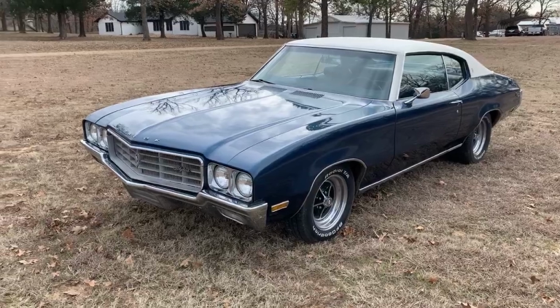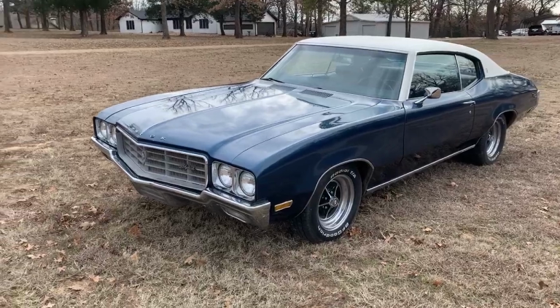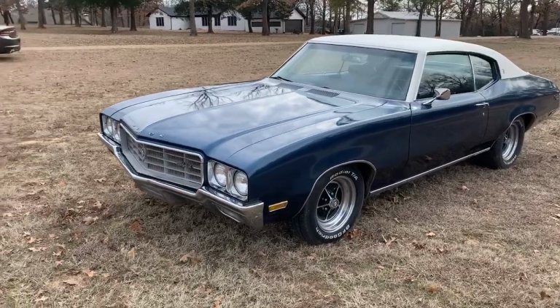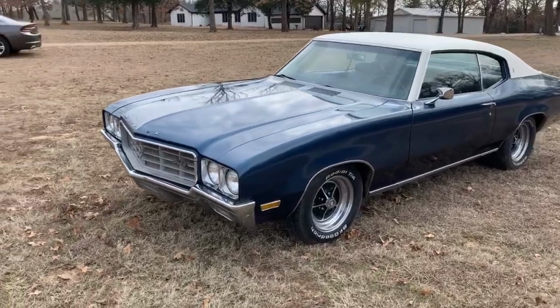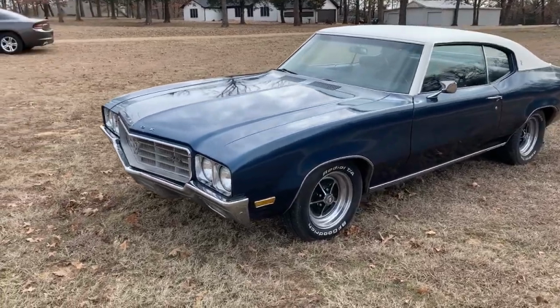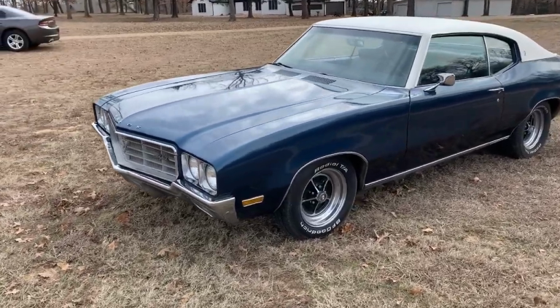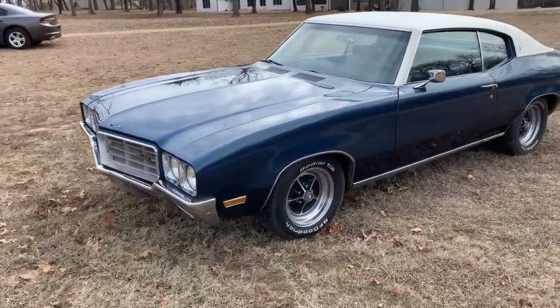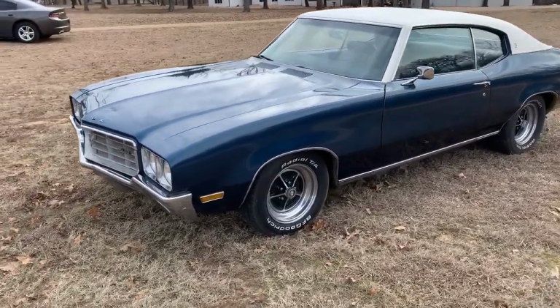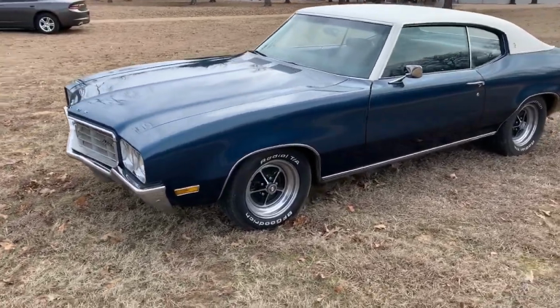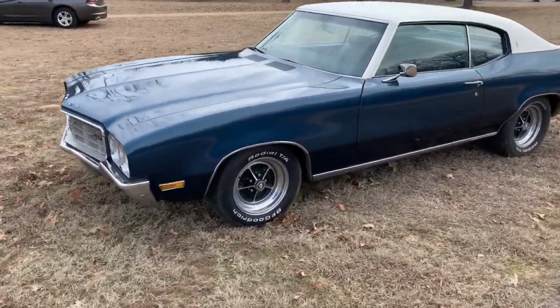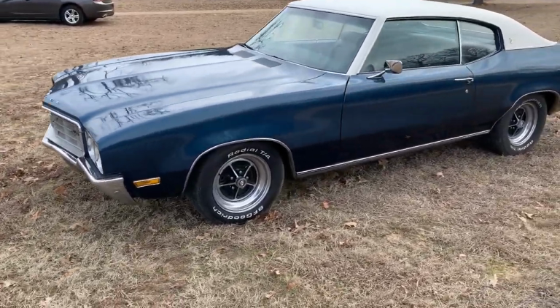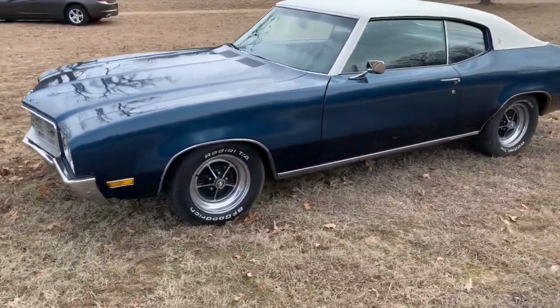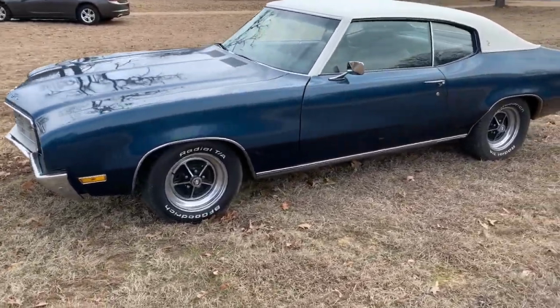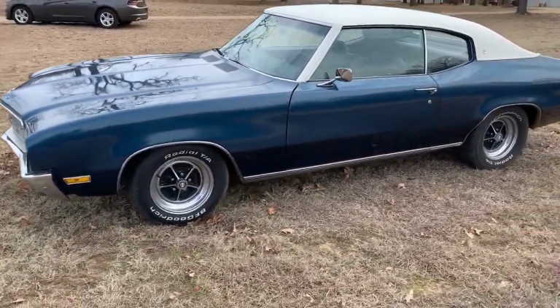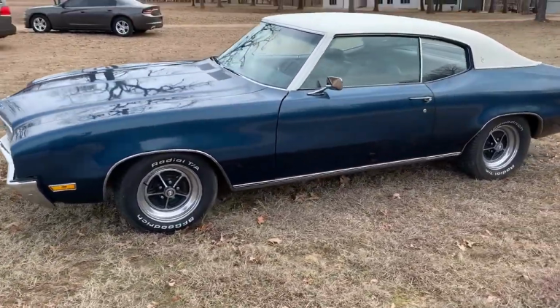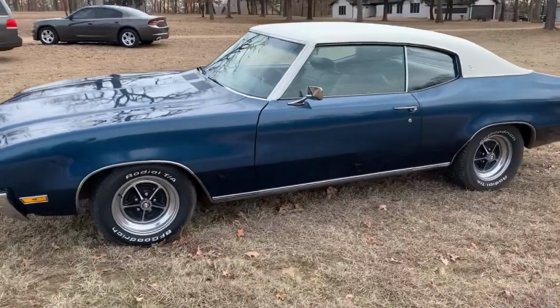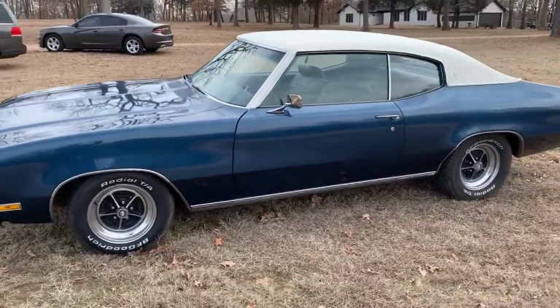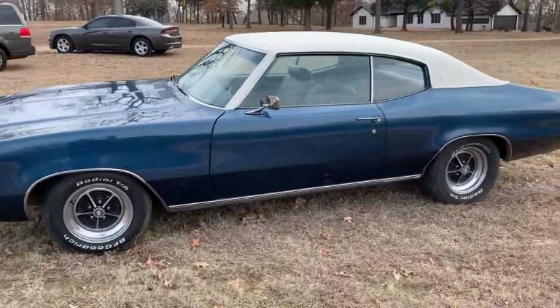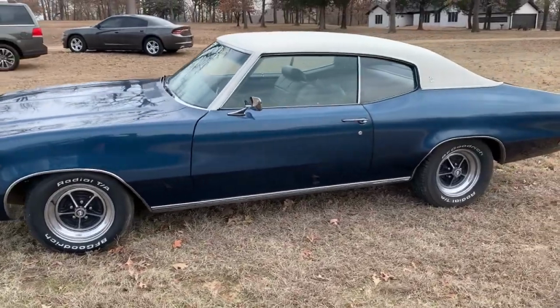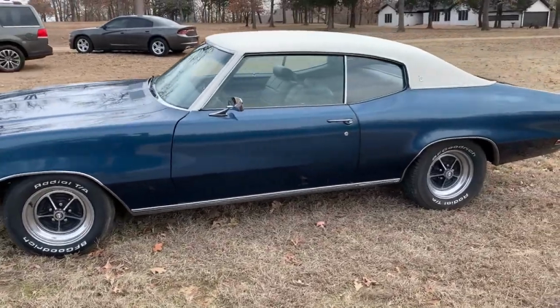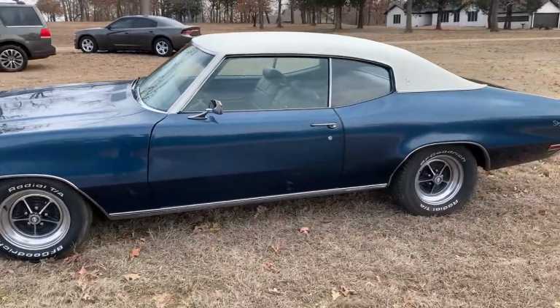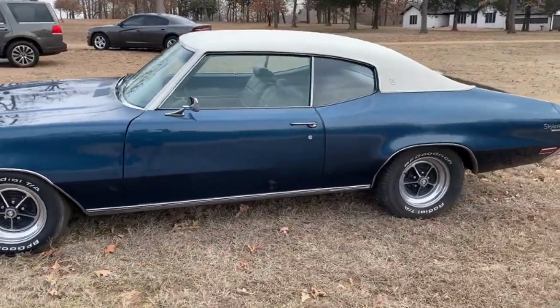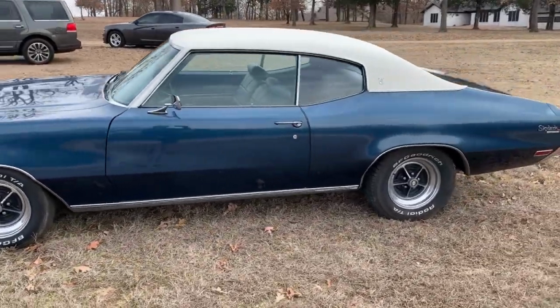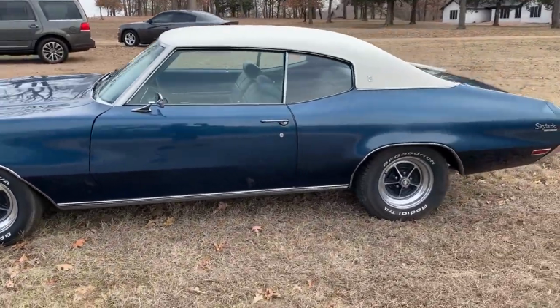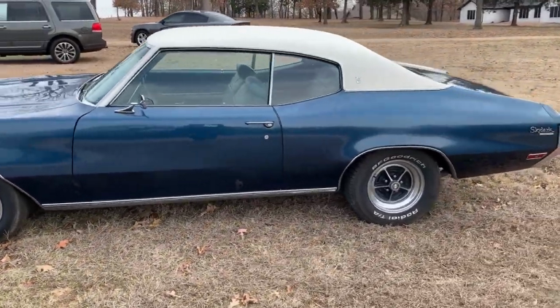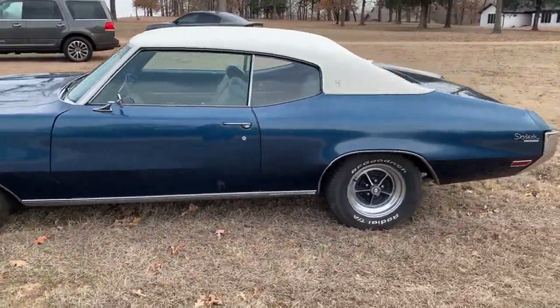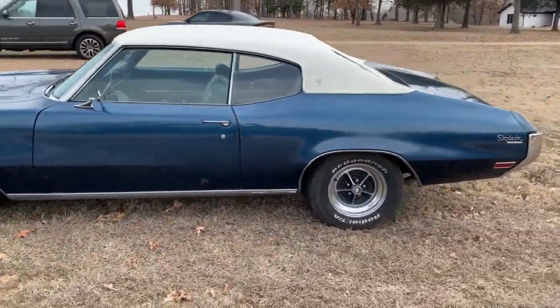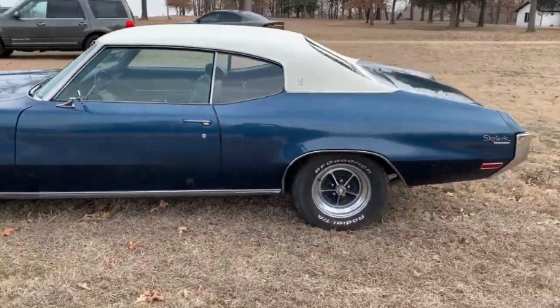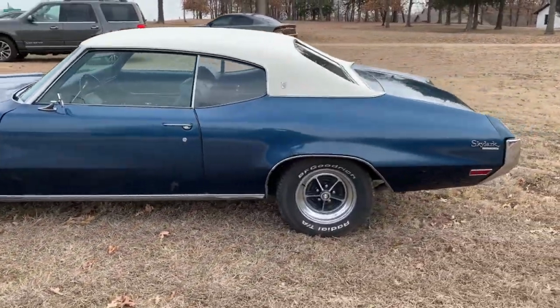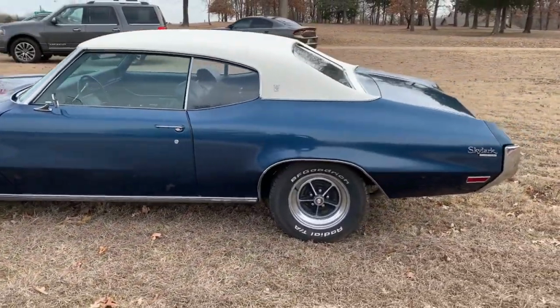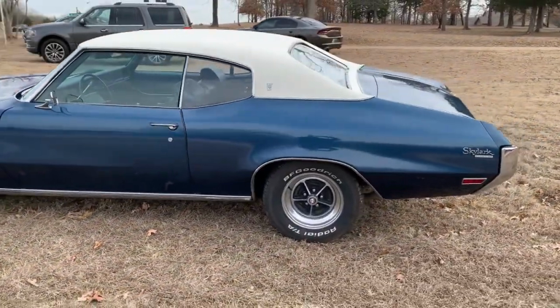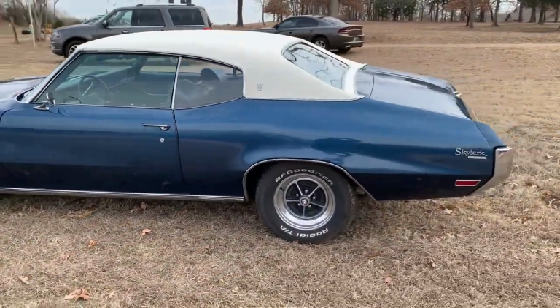Up for sale is a 1970 Buick Skylark. This has the 350 engine, has a four-barrel carburetor, automatic transmission, power steering.